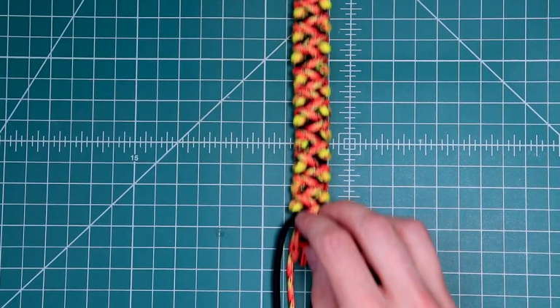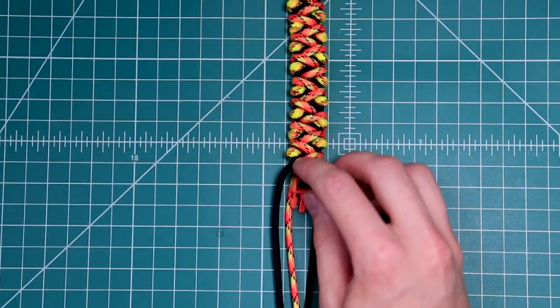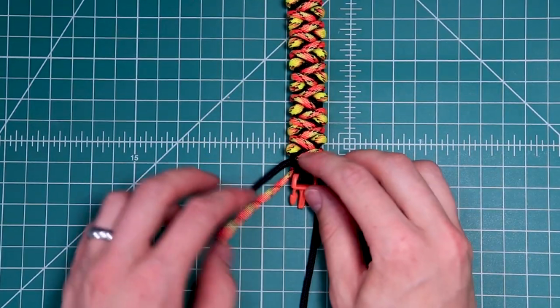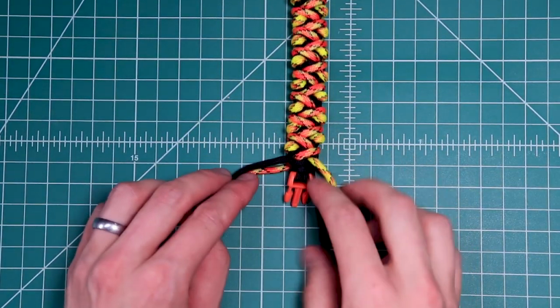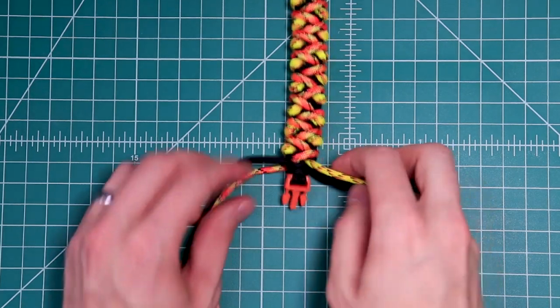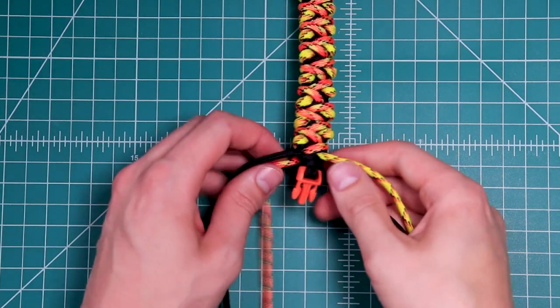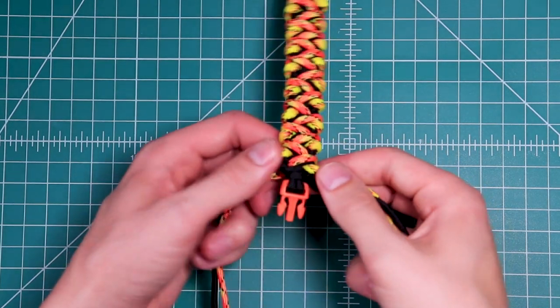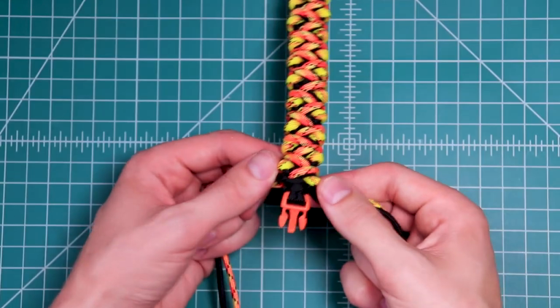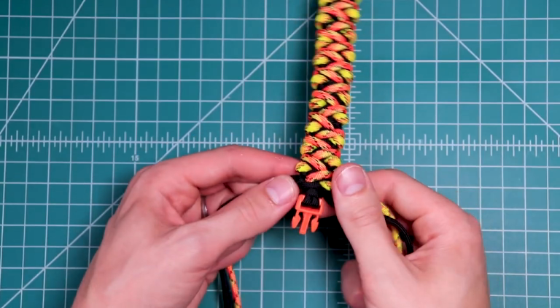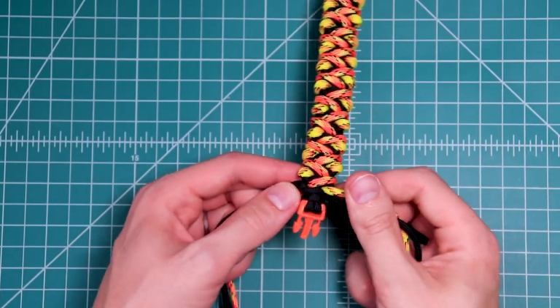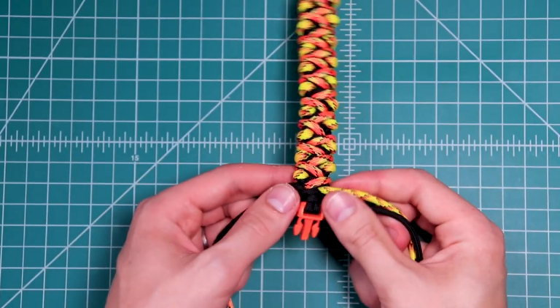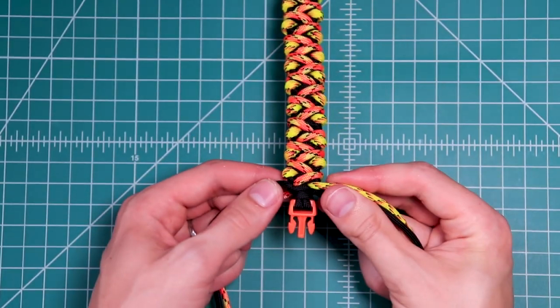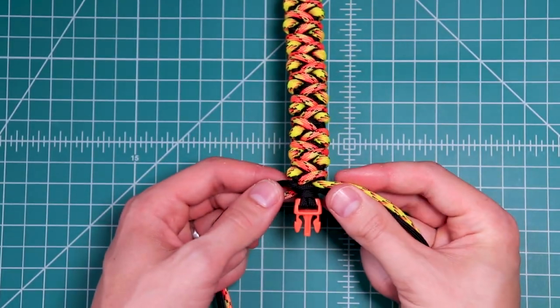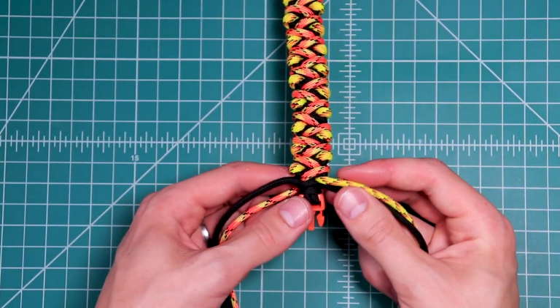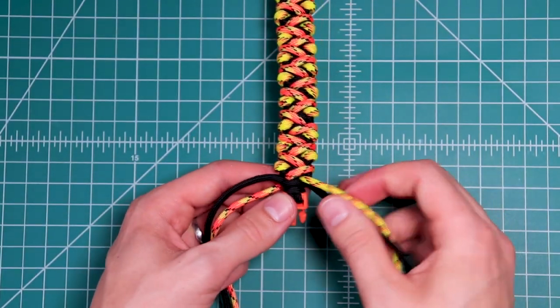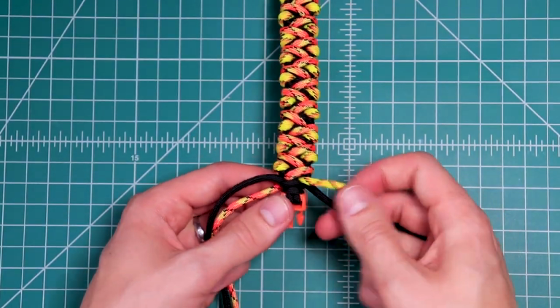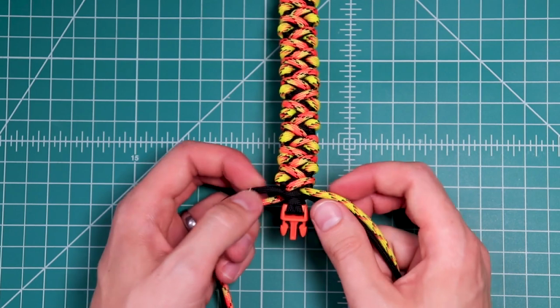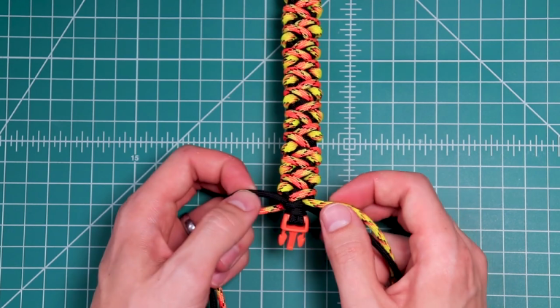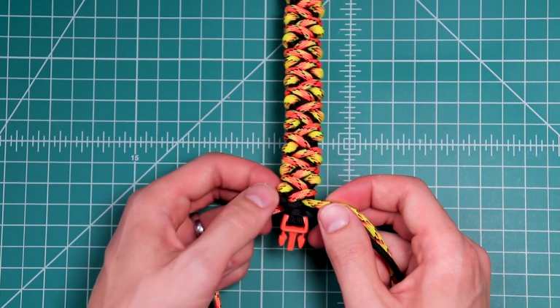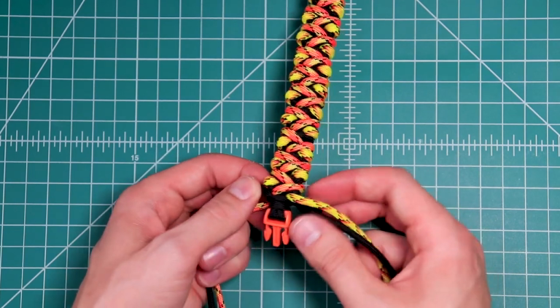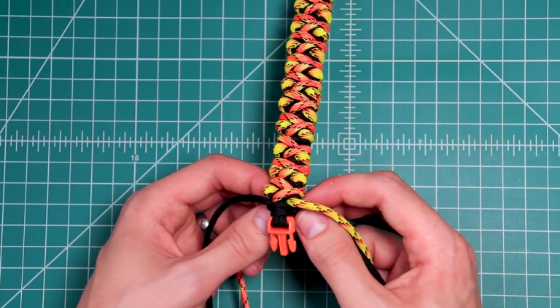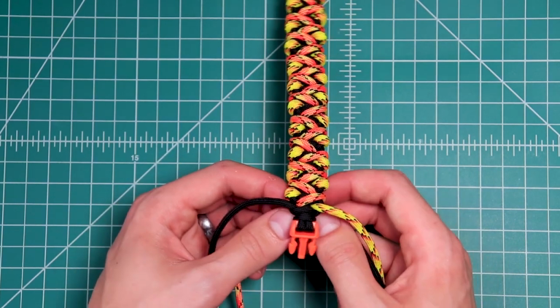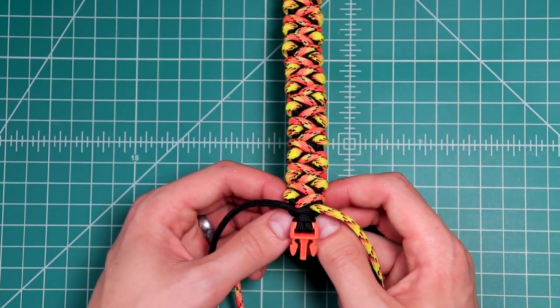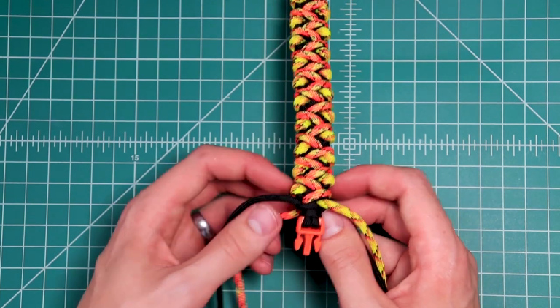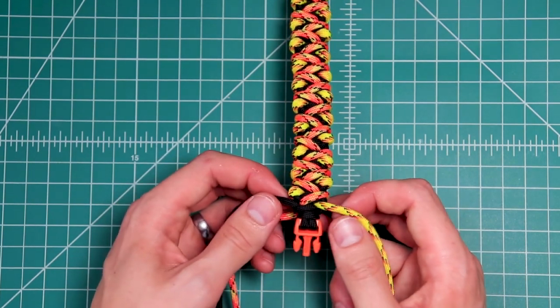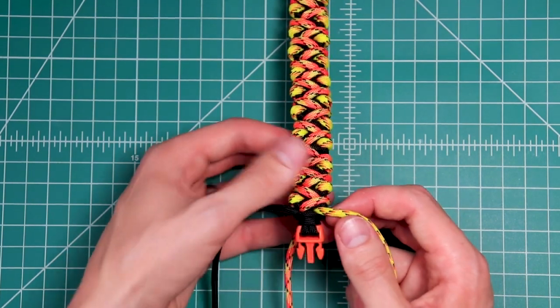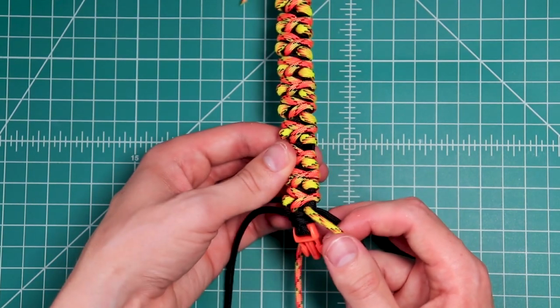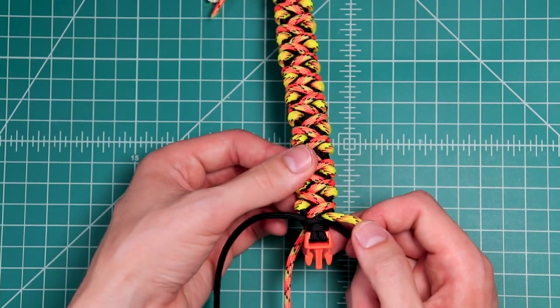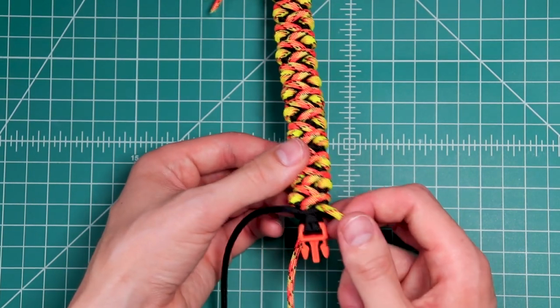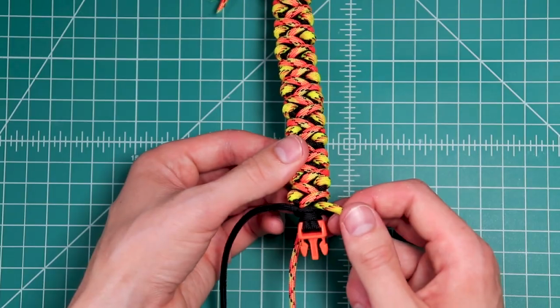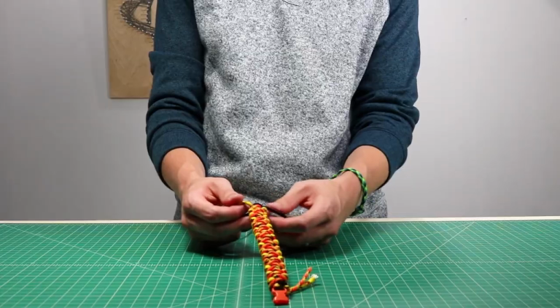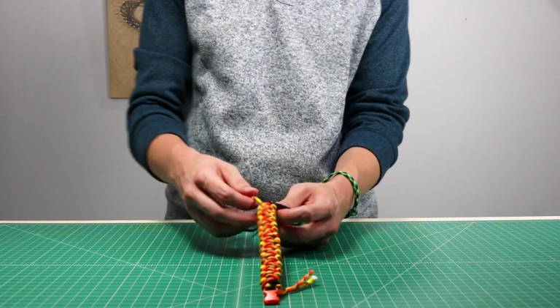We made it to the end. To finish this off, it's pretty simple — we're just going to cut and trim the ends. If you want to tuck your top cords down to the bottom so that you don't have any cord ends showing, you can do that. I'm just going to clip them right where they are.